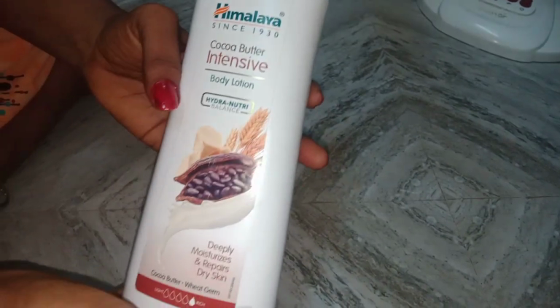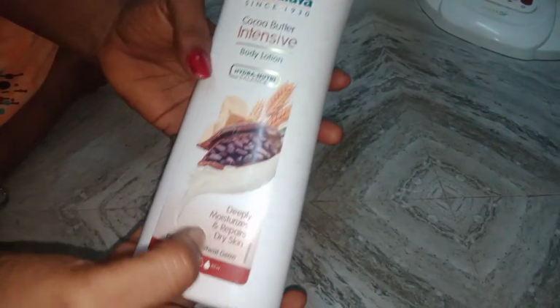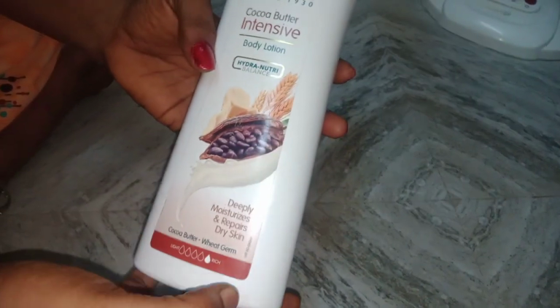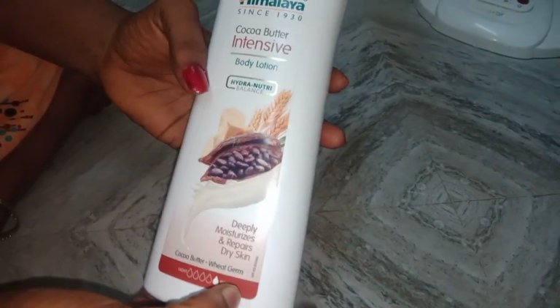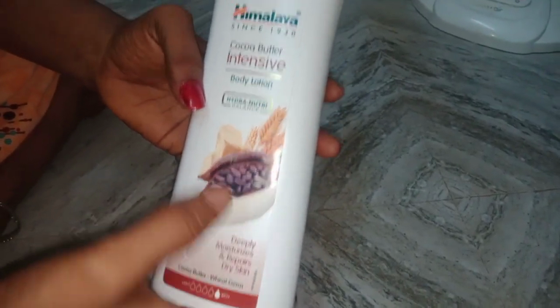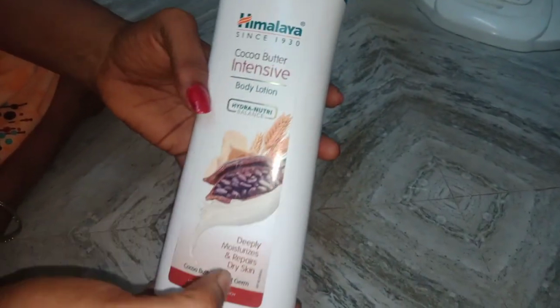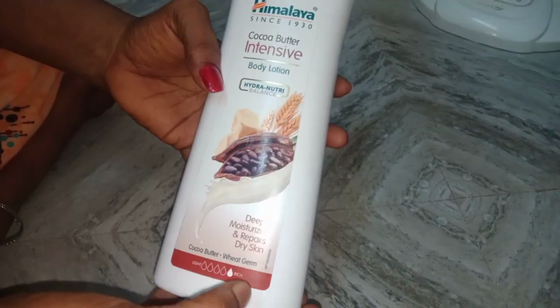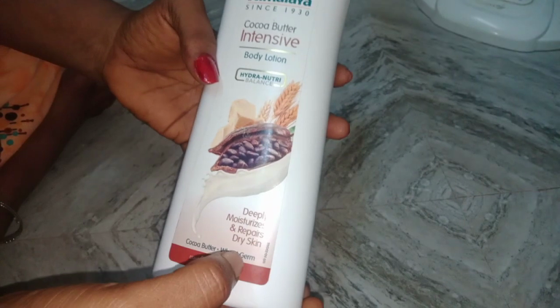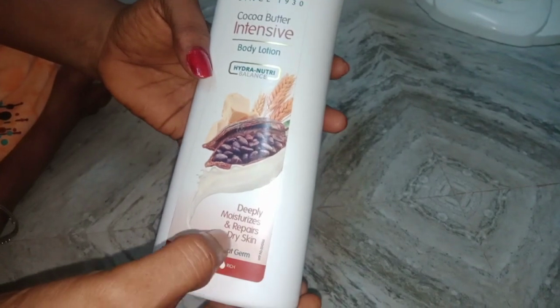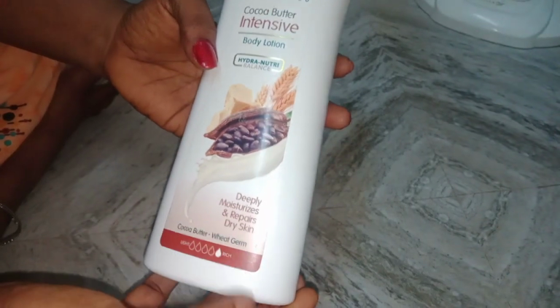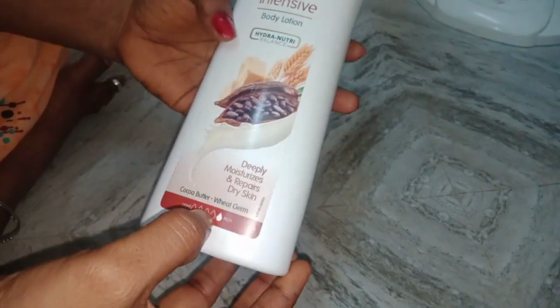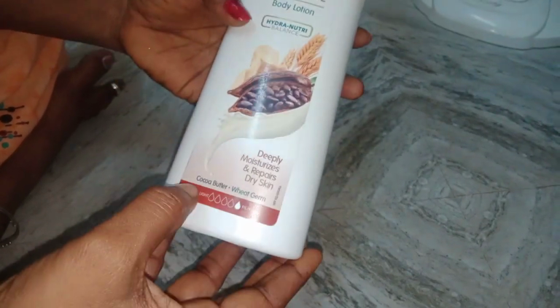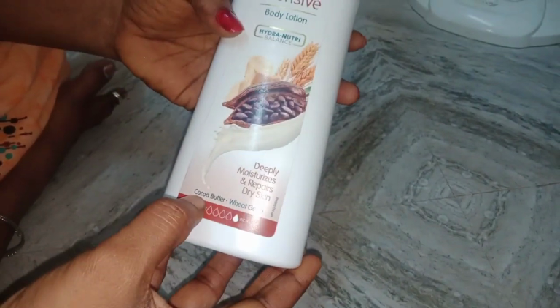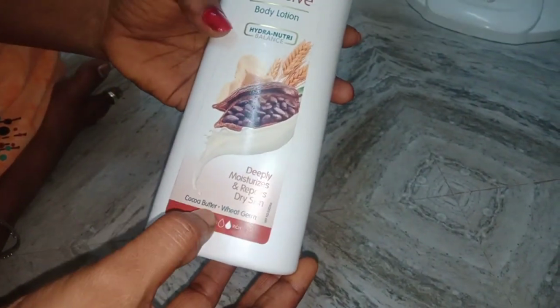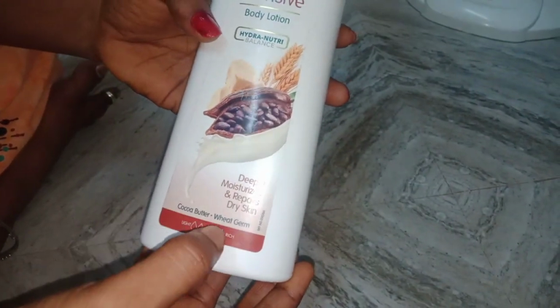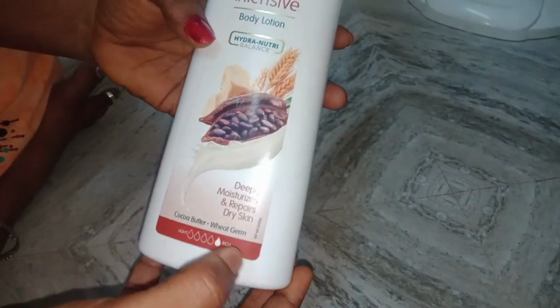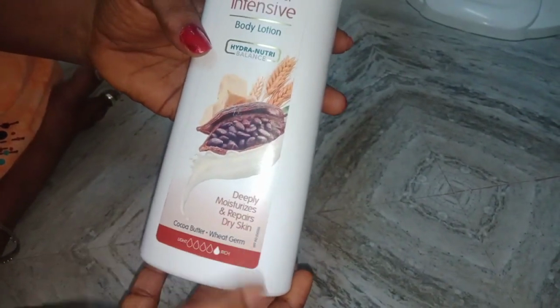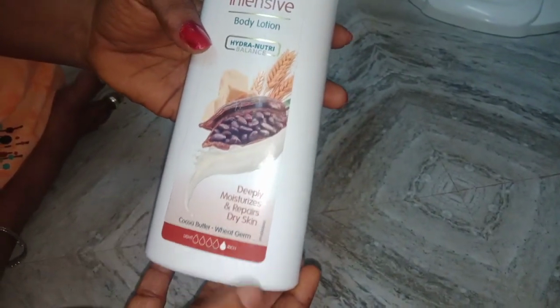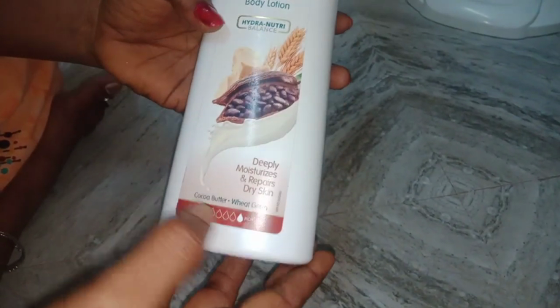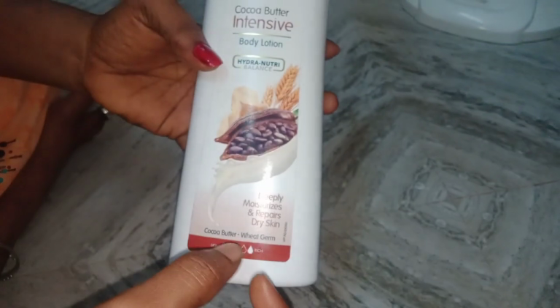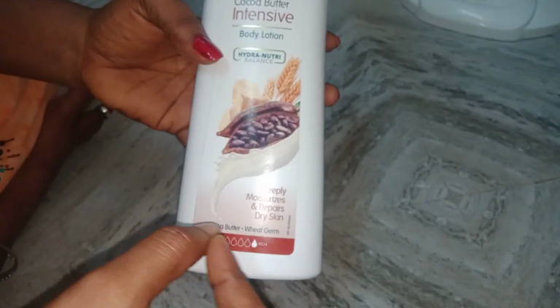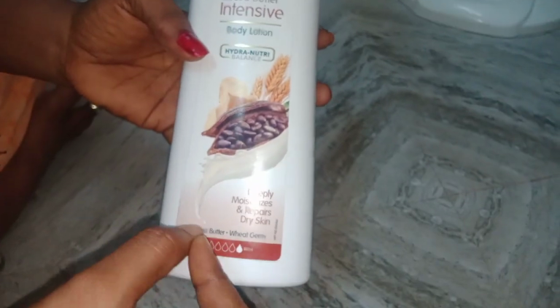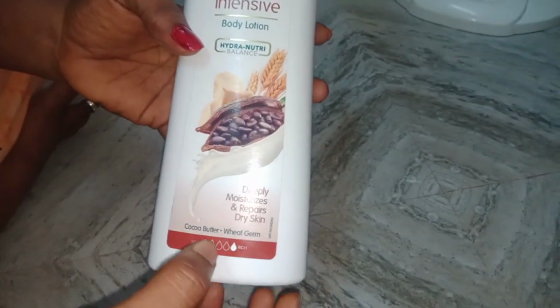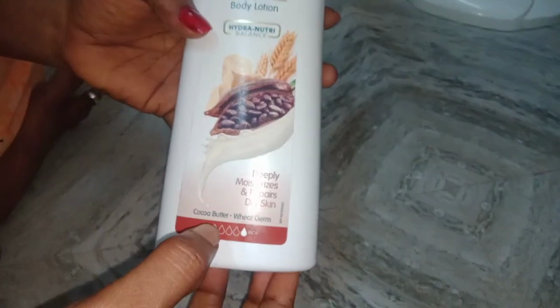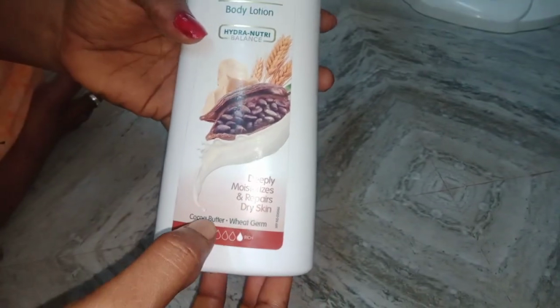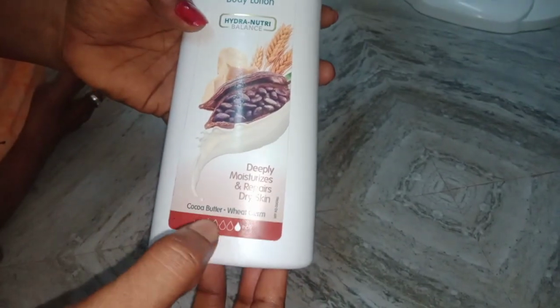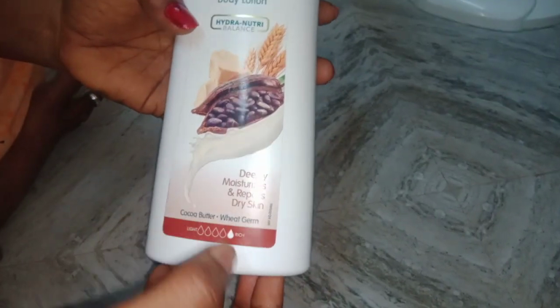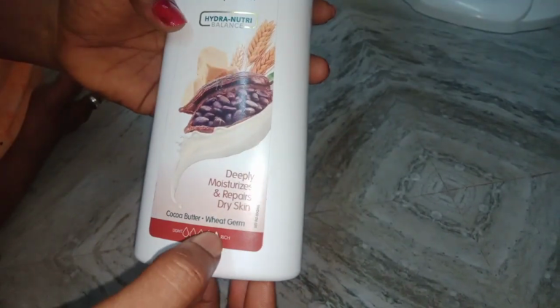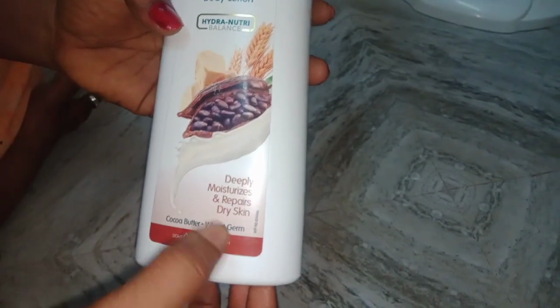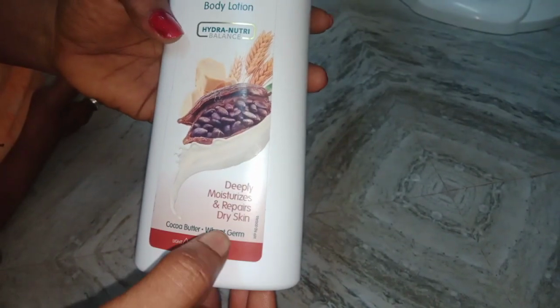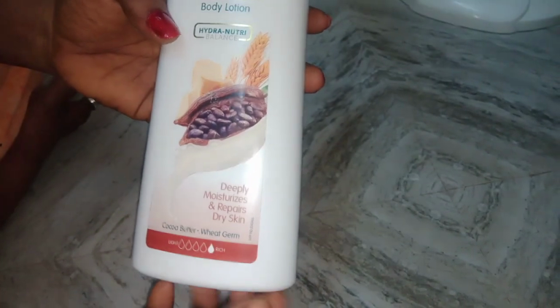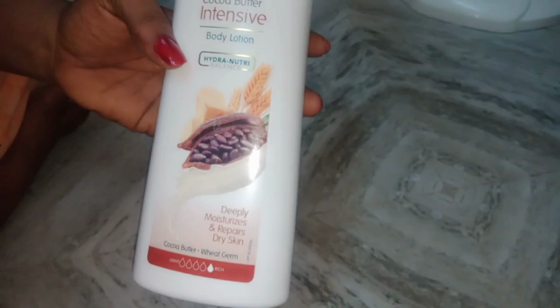What are the ingredients in this? Cocoa butter, wheat germ. That's cocoa butter, butter, and wheat germ — that's the whole combination.